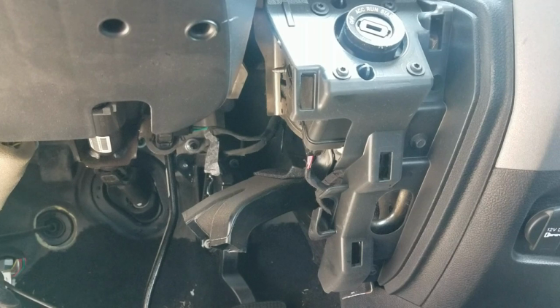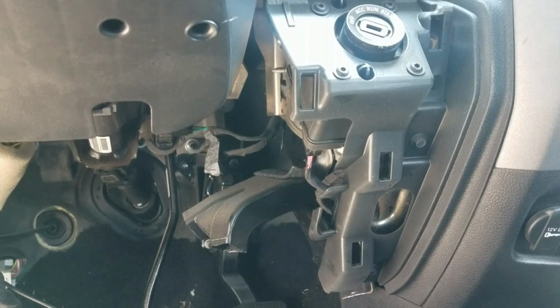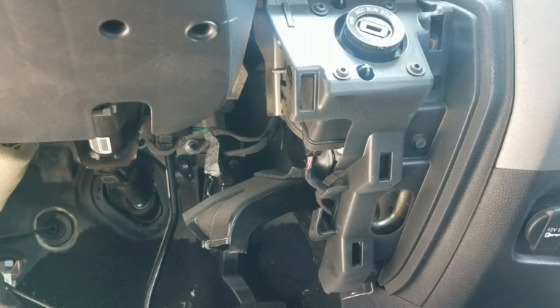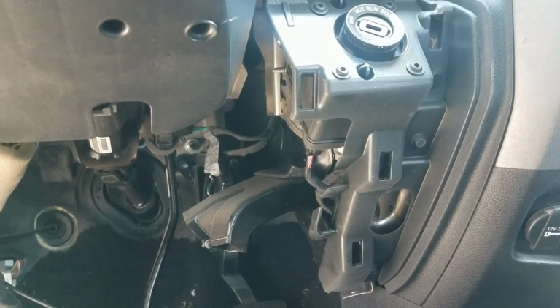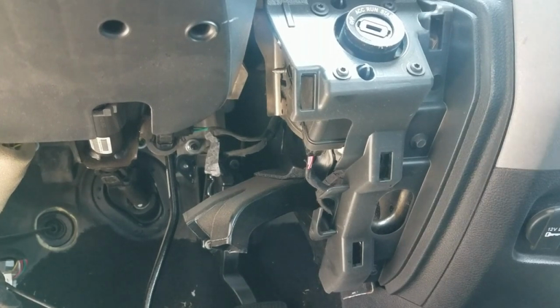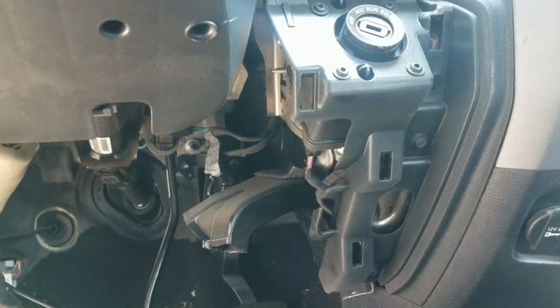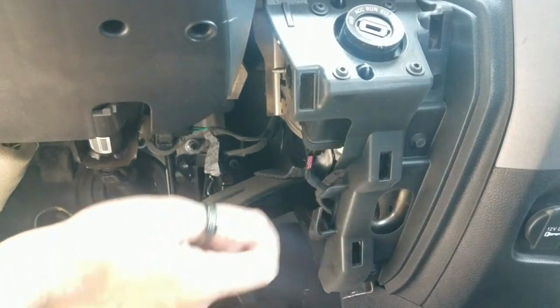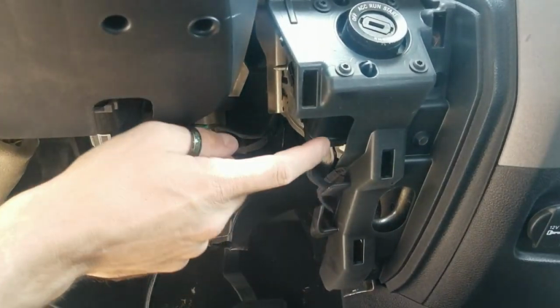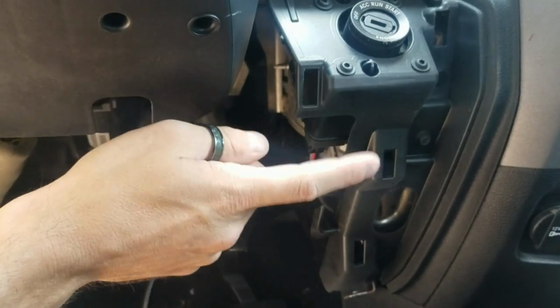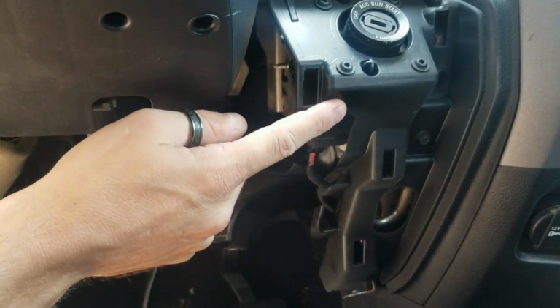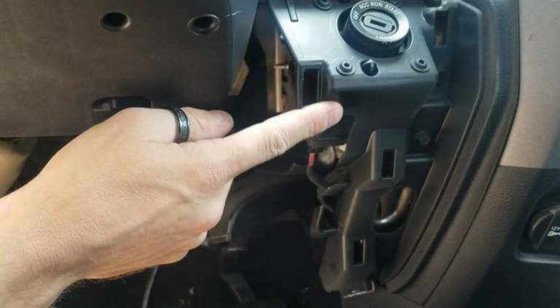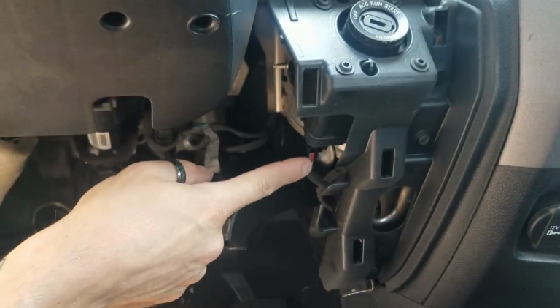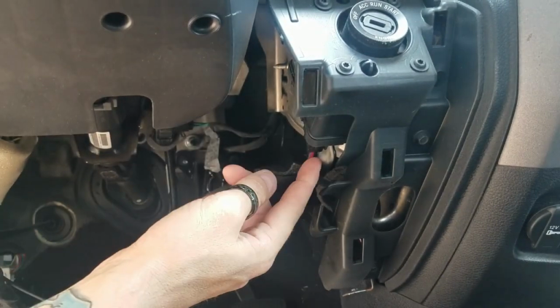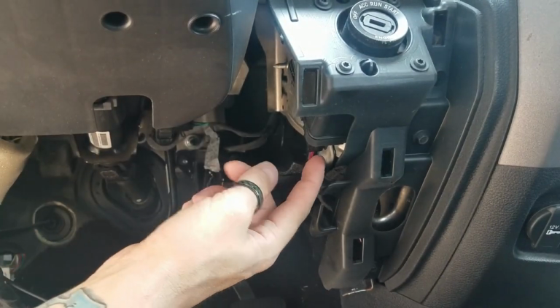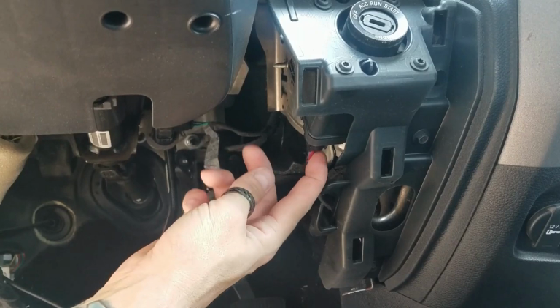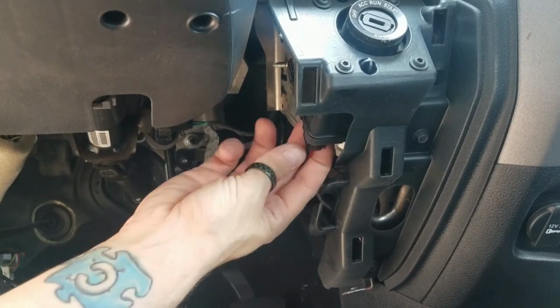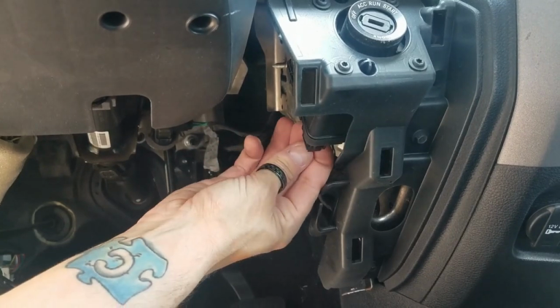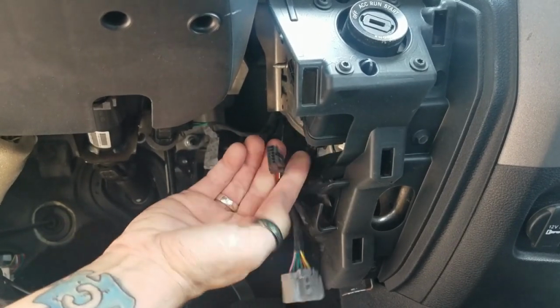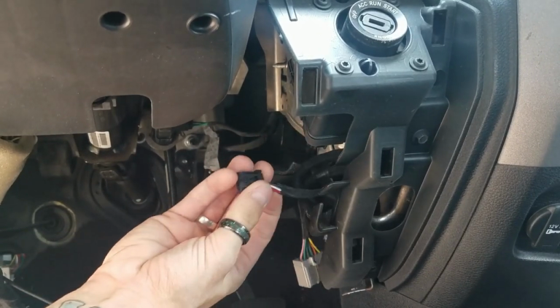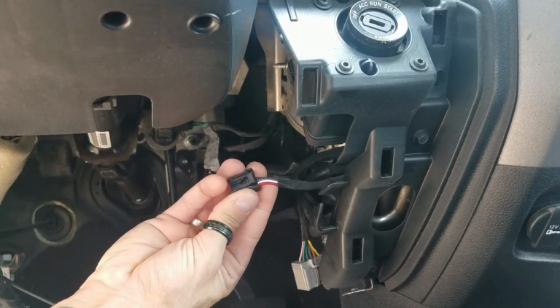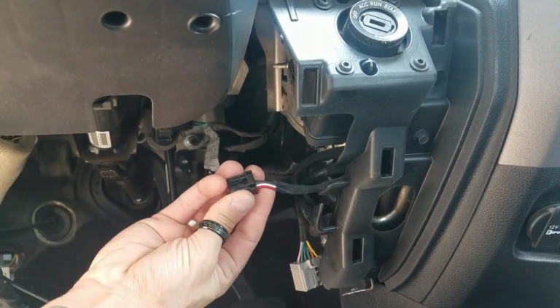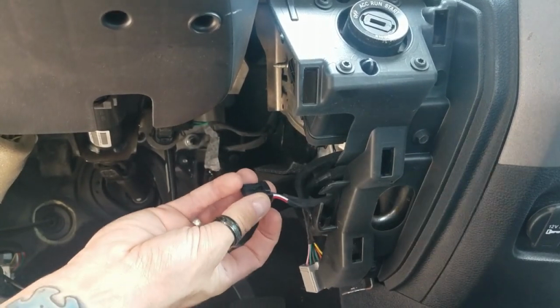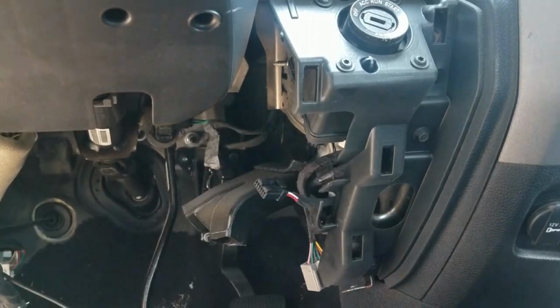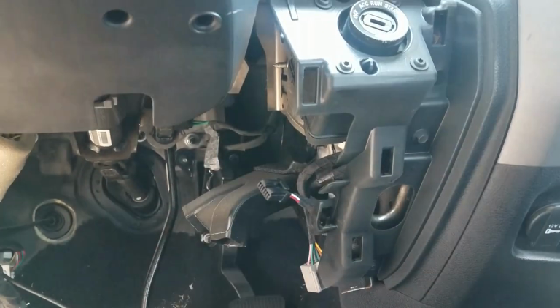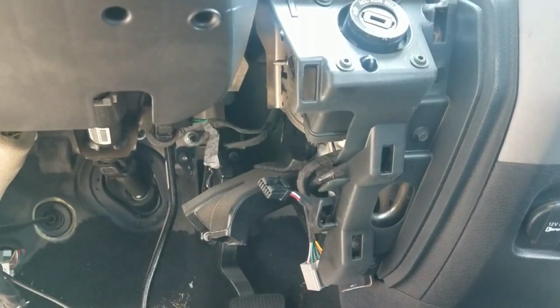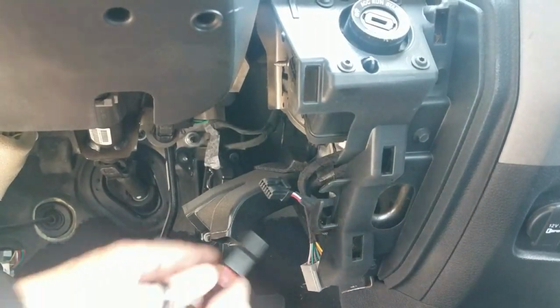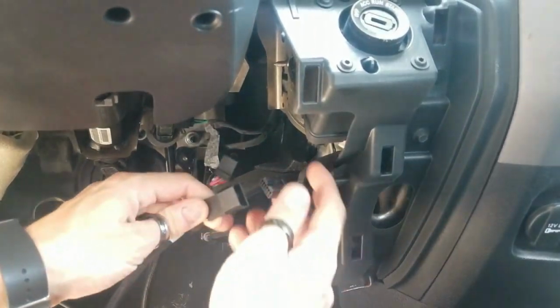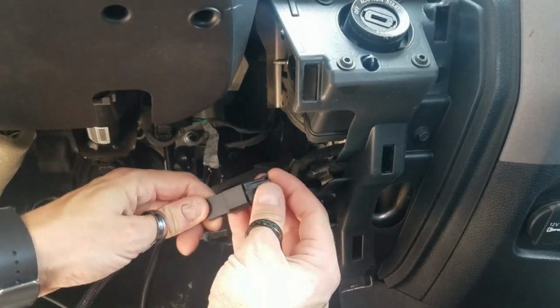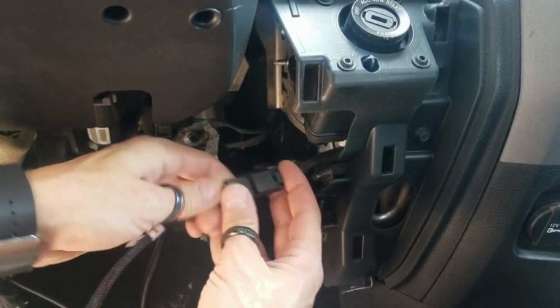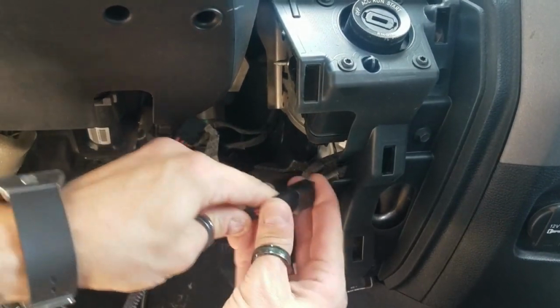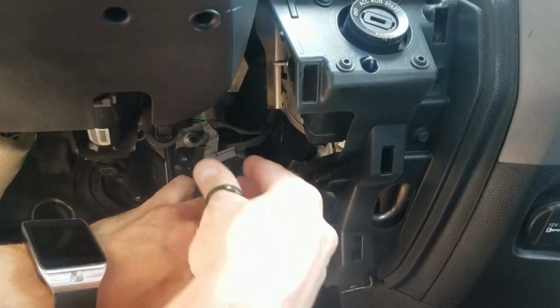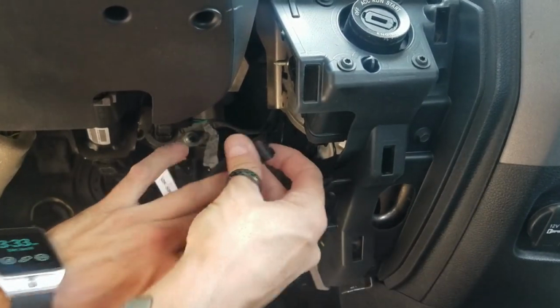I usually start my harness installation on the RAM trucks right here at the ignition switch. There's a connector right back here — you're just gonna unplug it and then plug our T-harness right on into it.